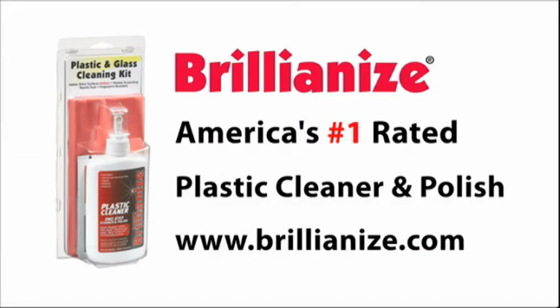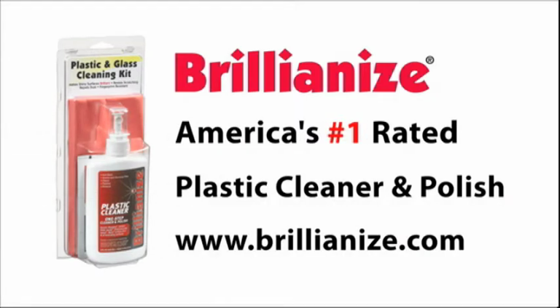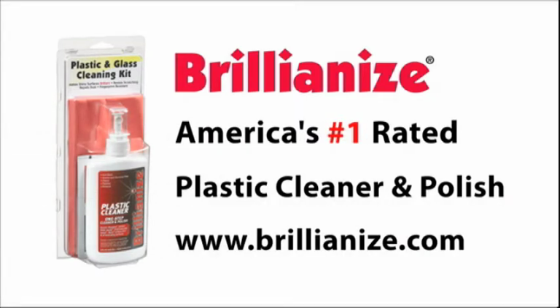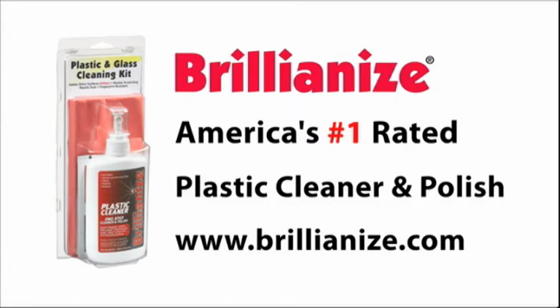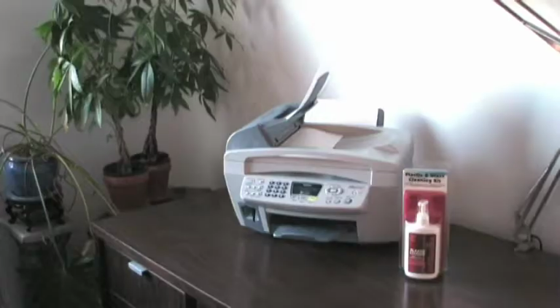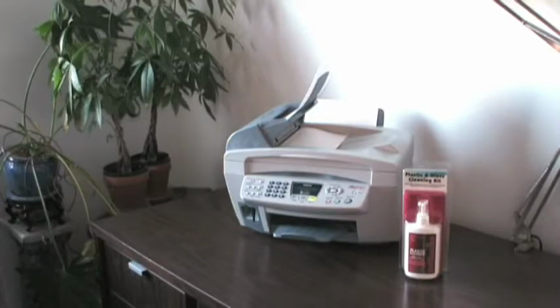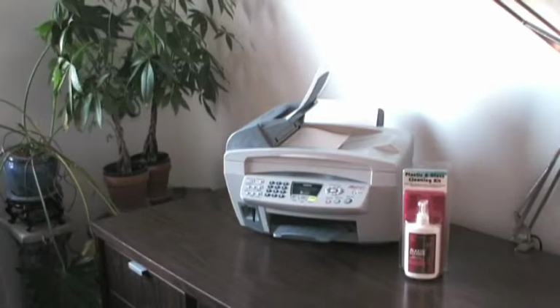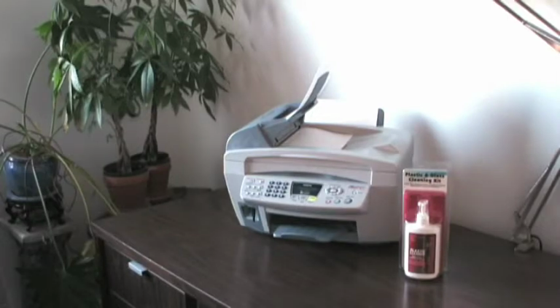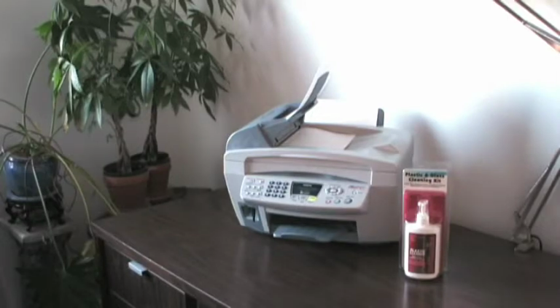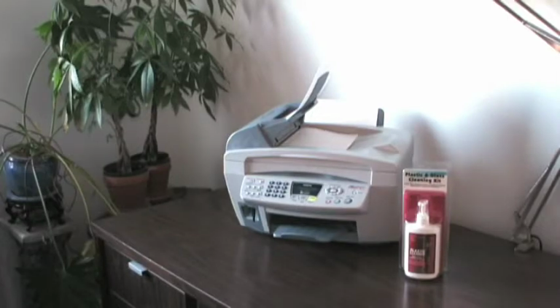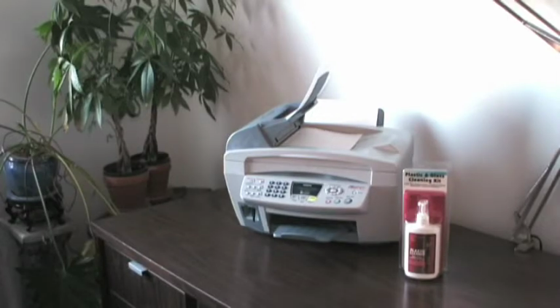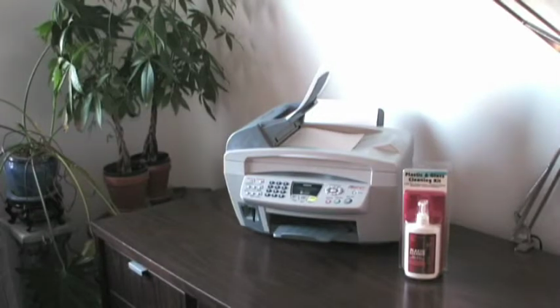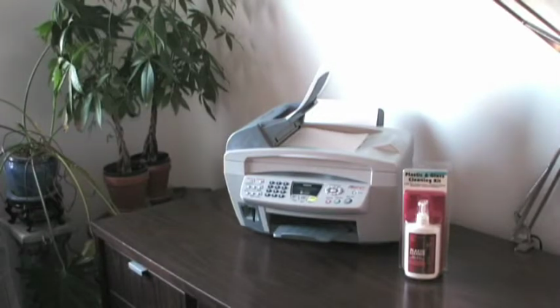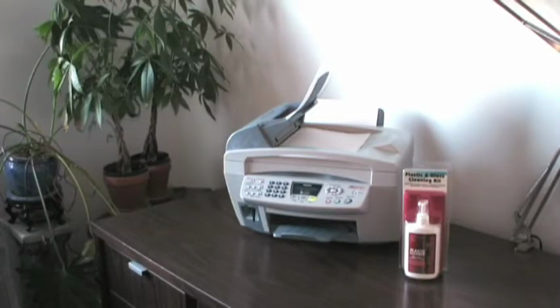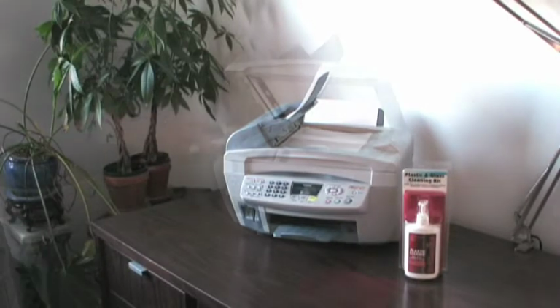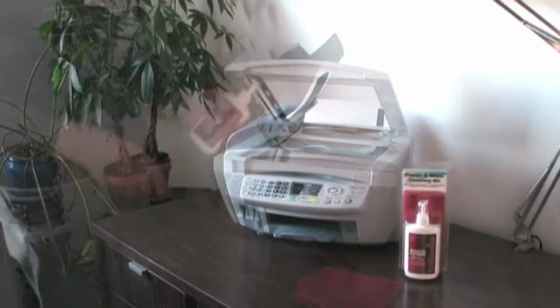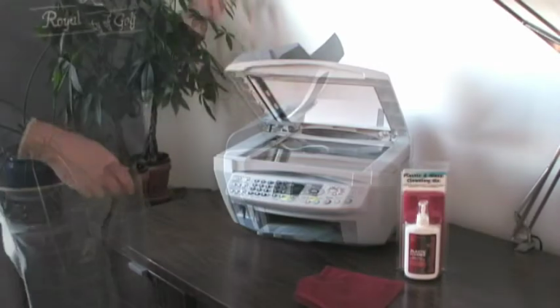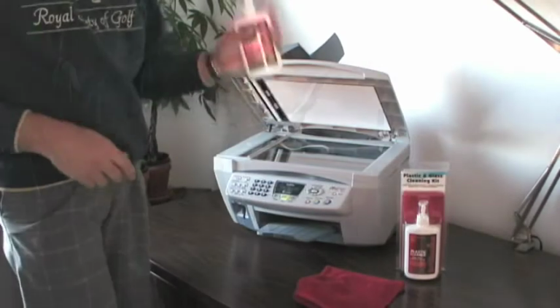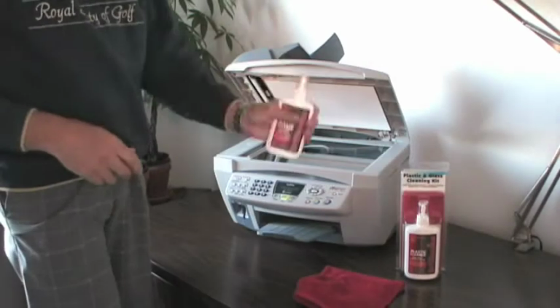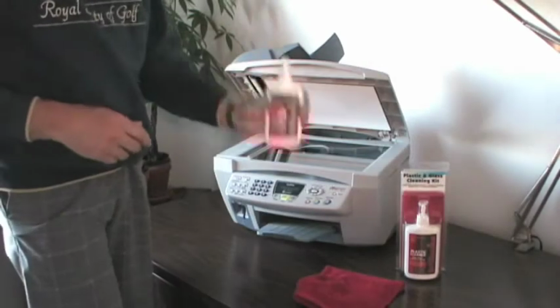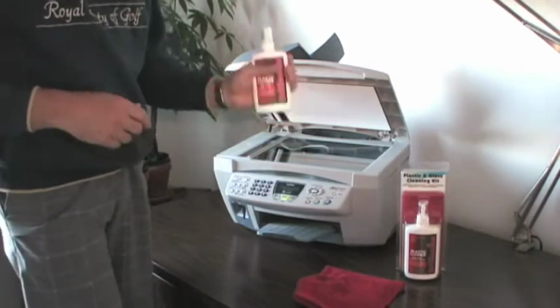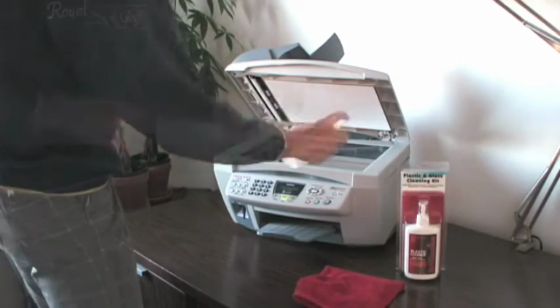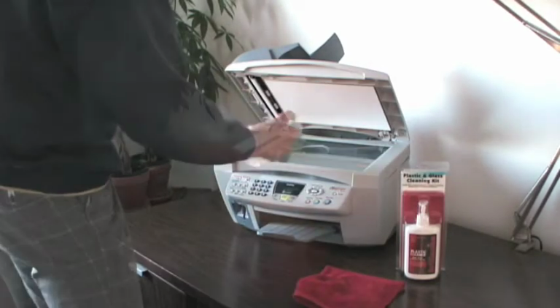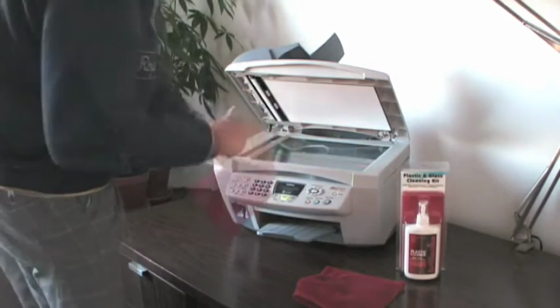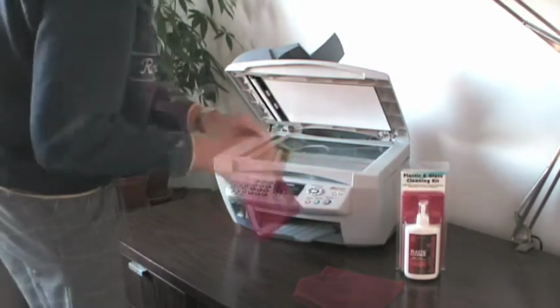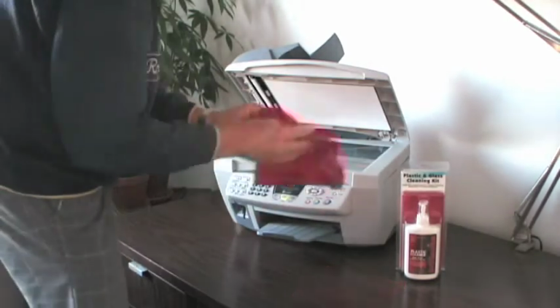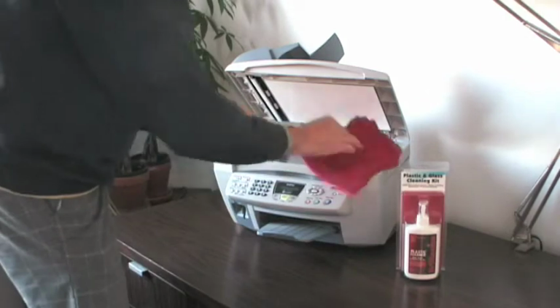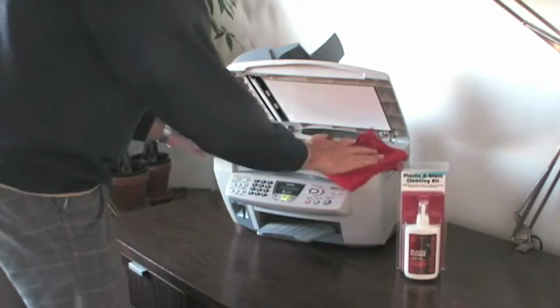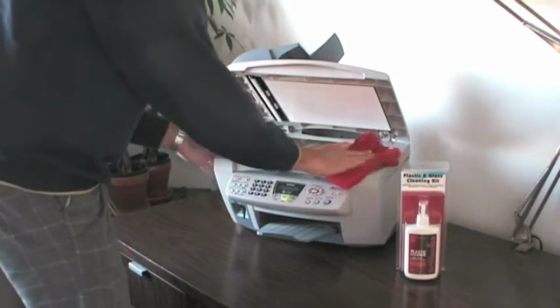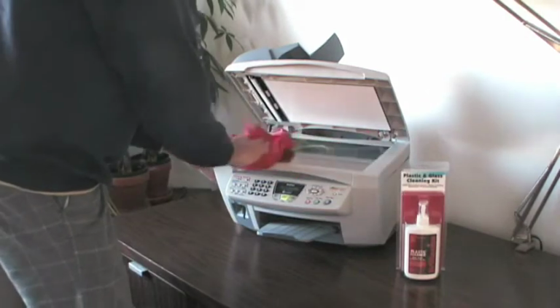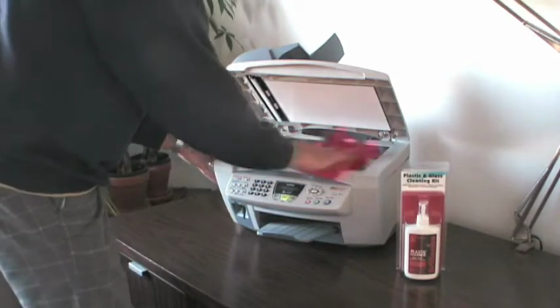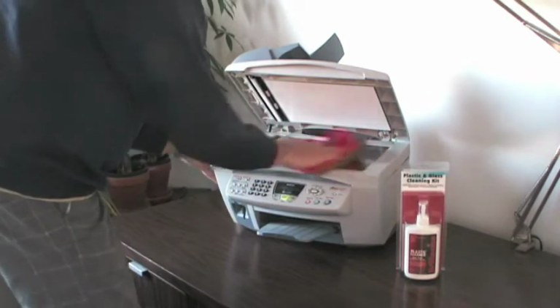Use BrilliantEyes to improve the performance of your scanner or photocopier. BrilliantEyes protects the paper path with an anti-static finish to reduce friction.